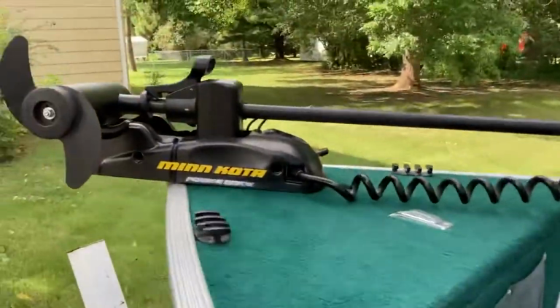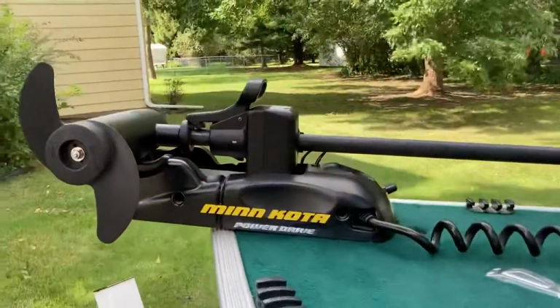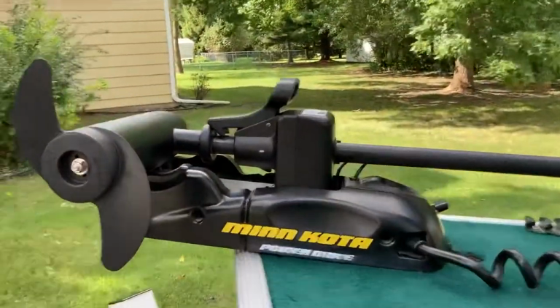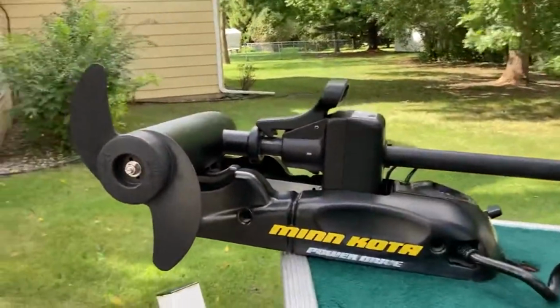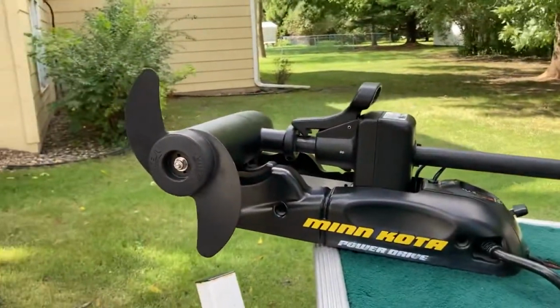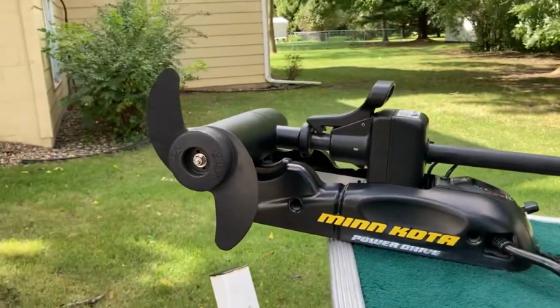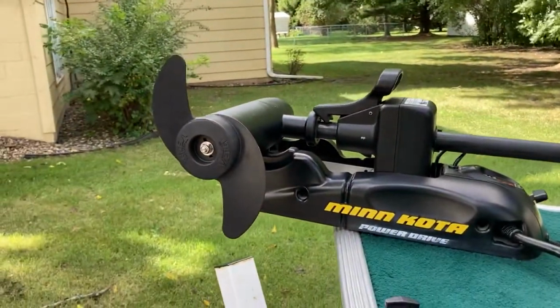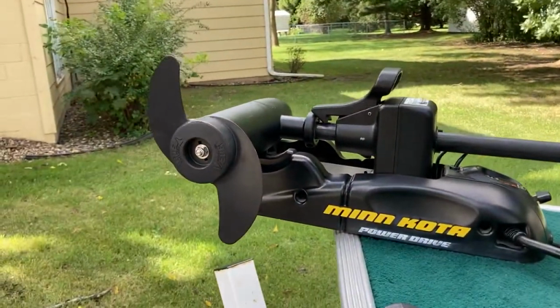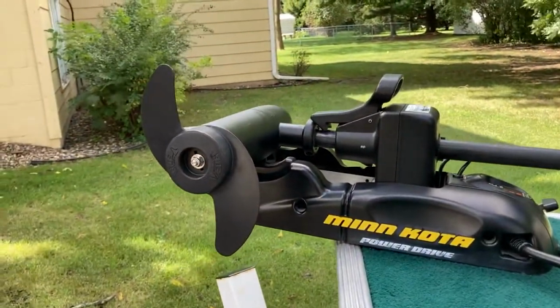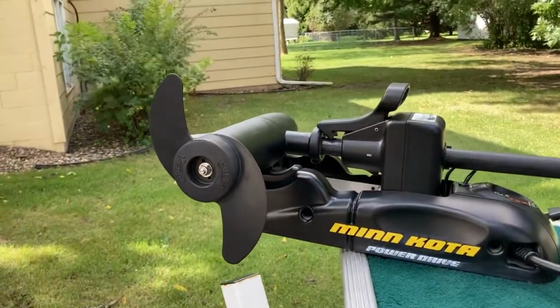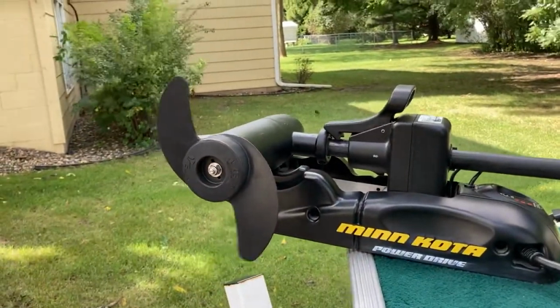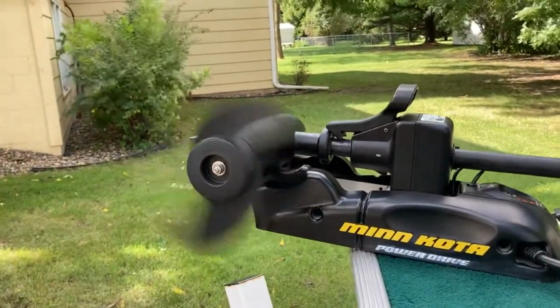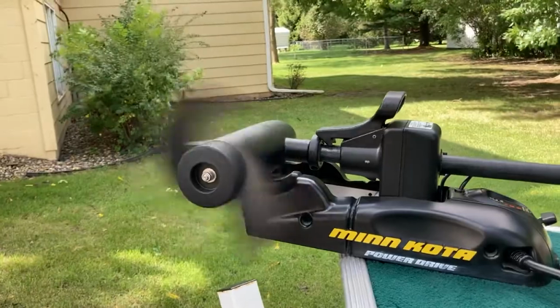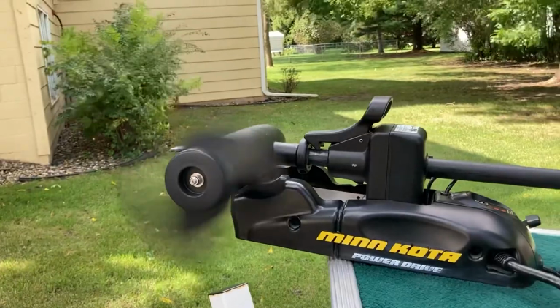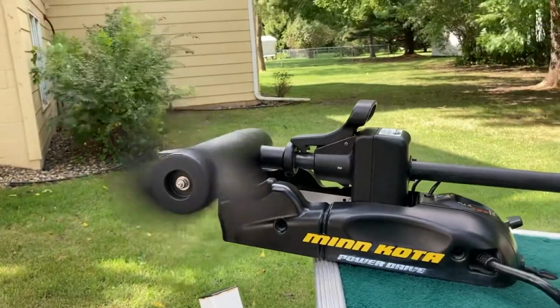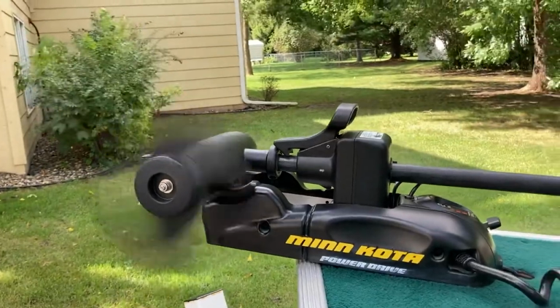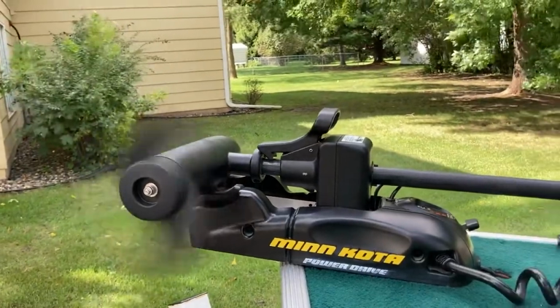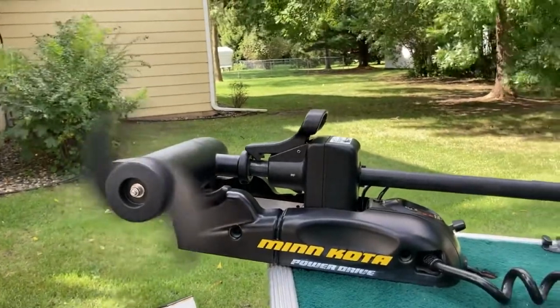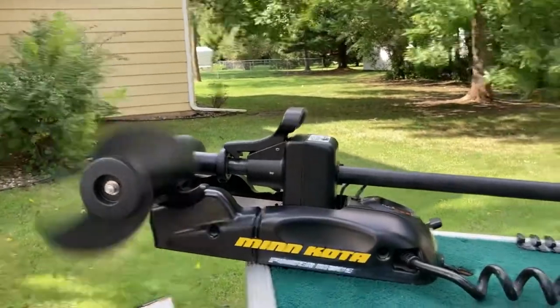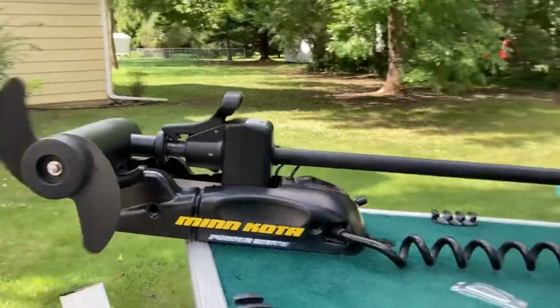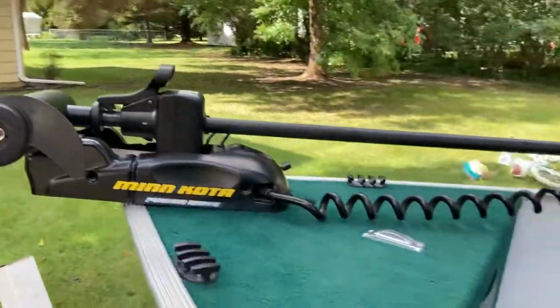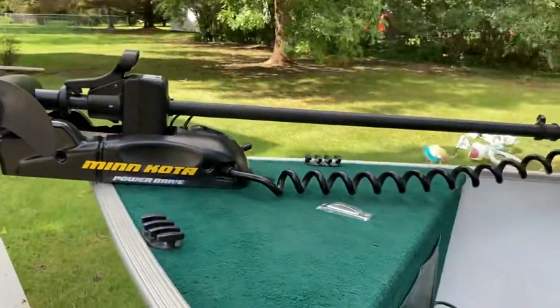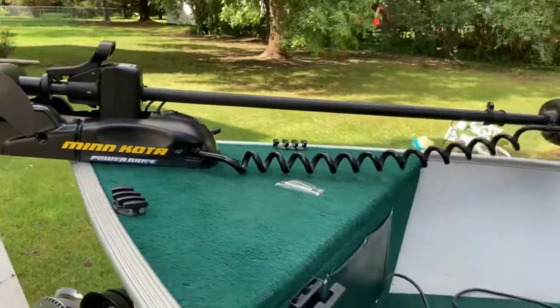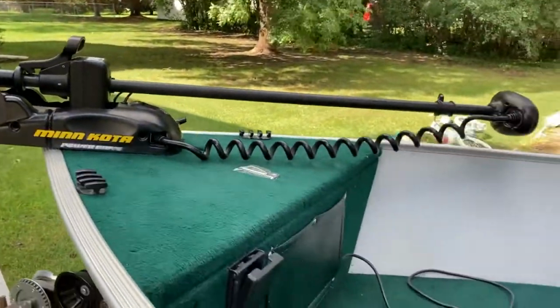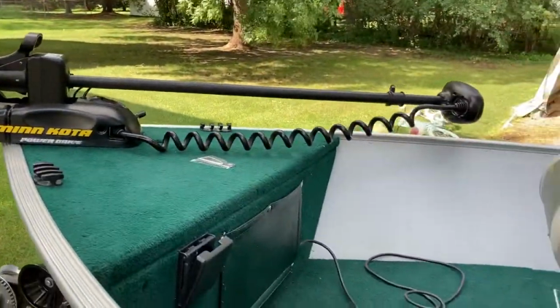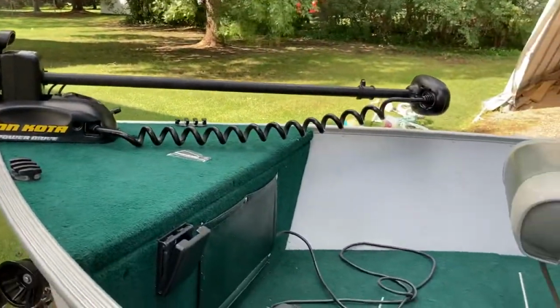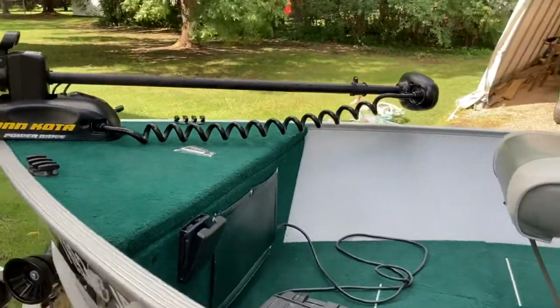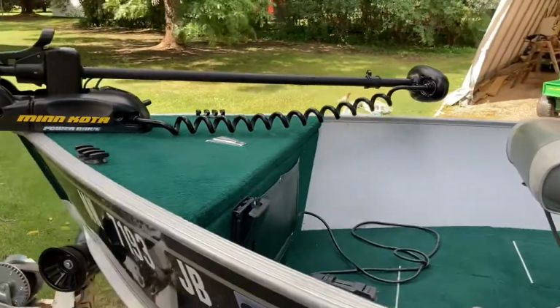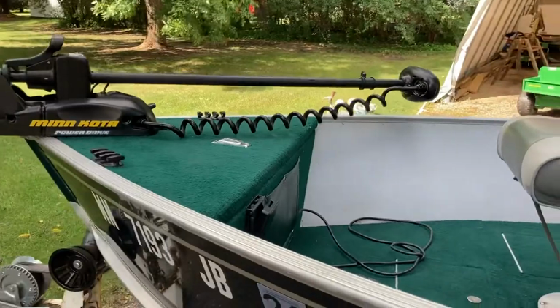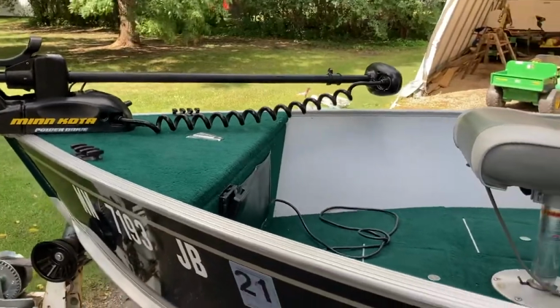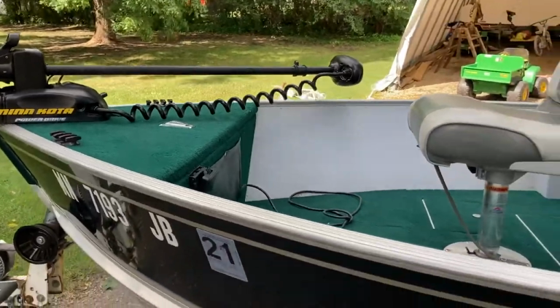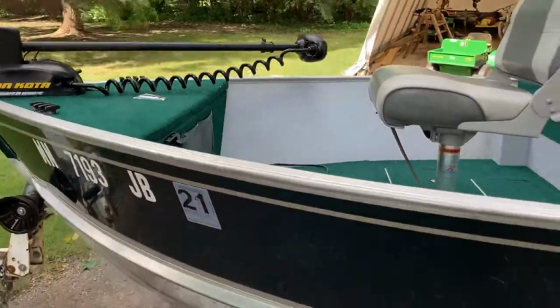Trolling motor works. 40 pounds of thrust on that.